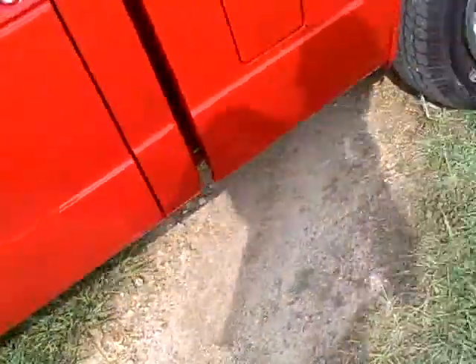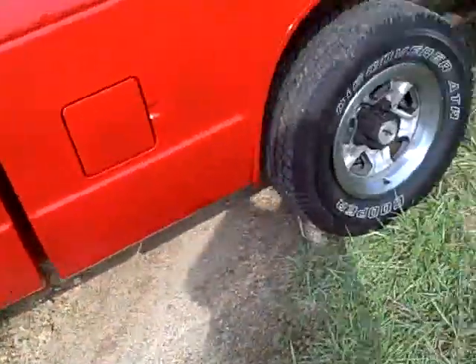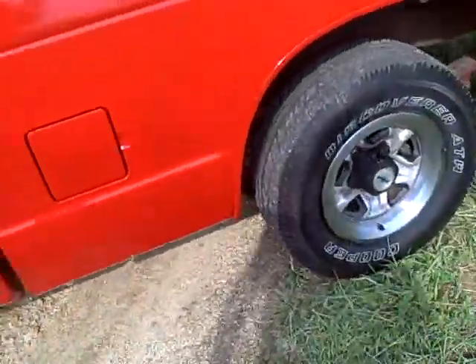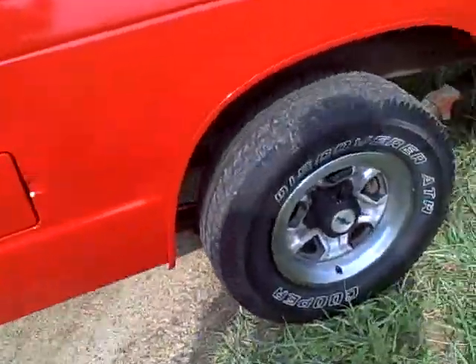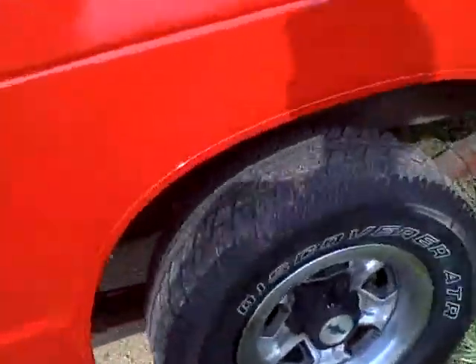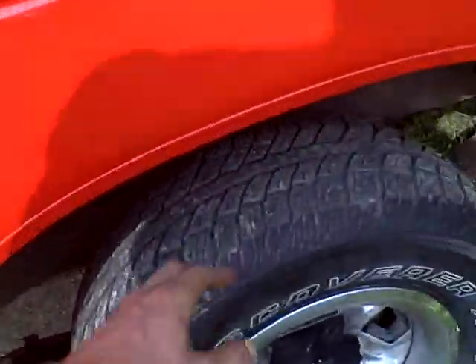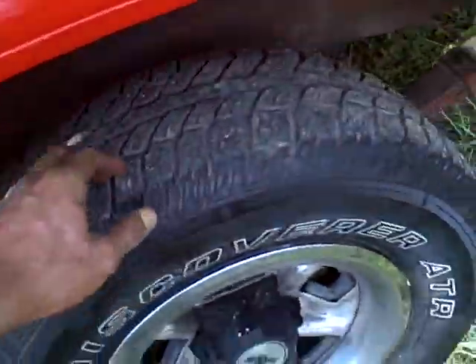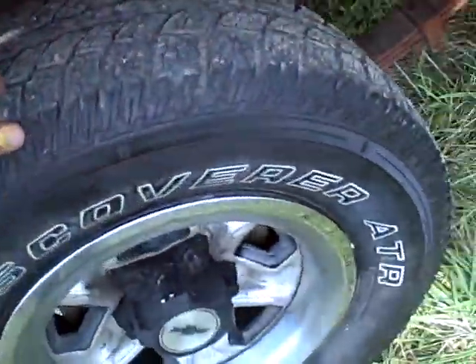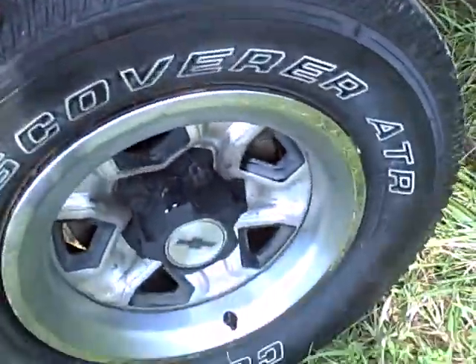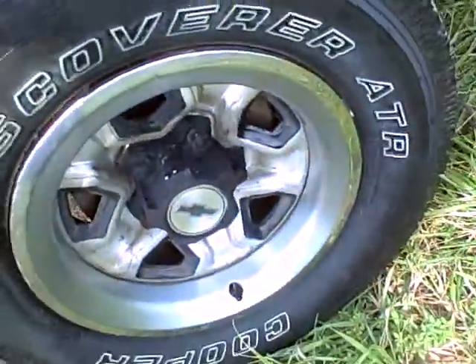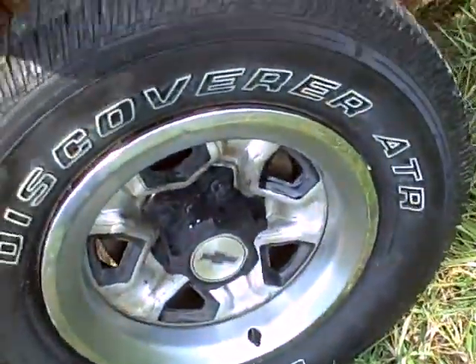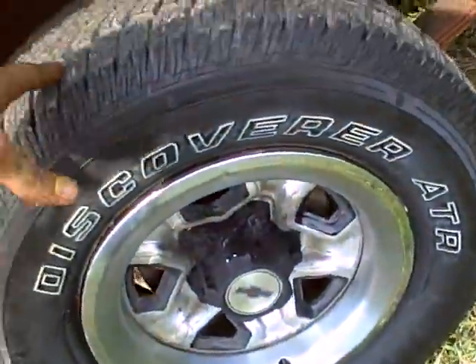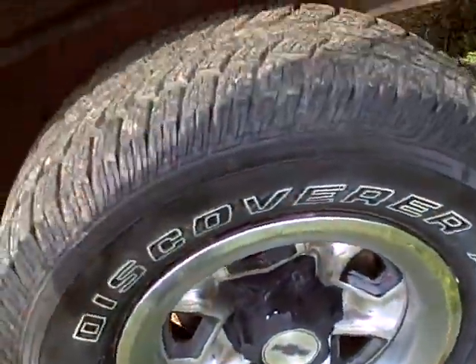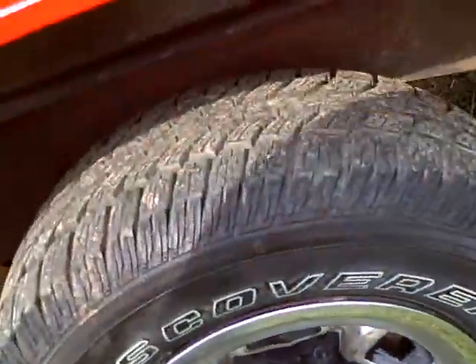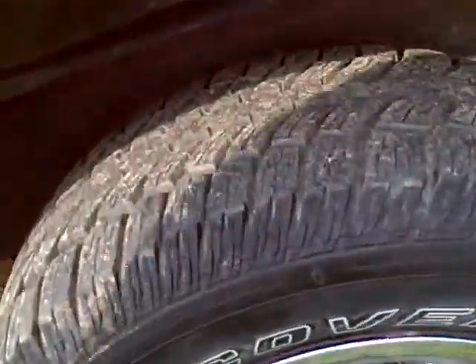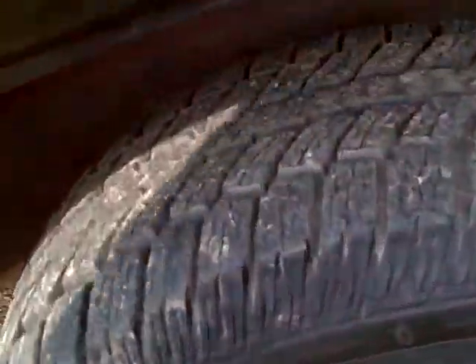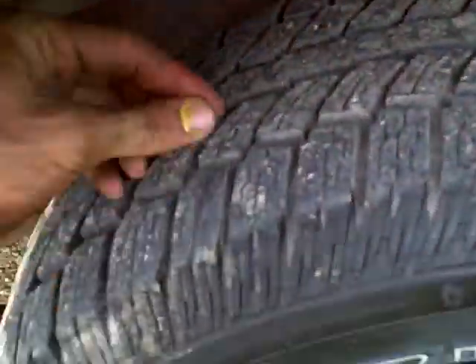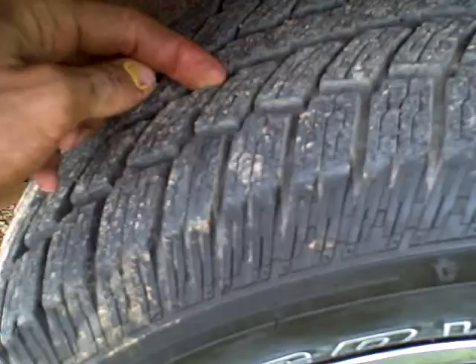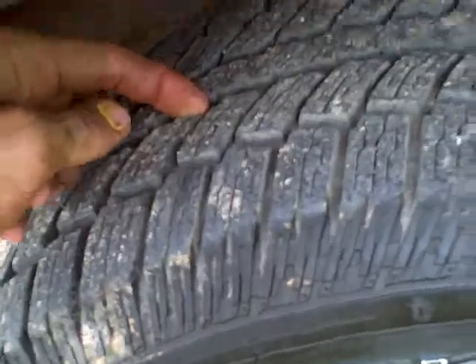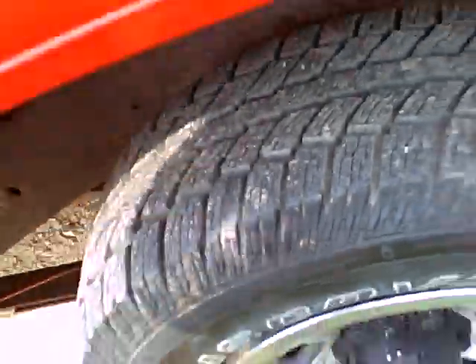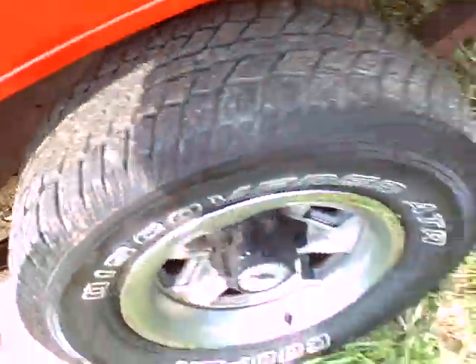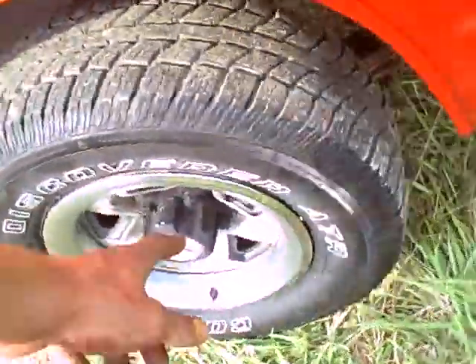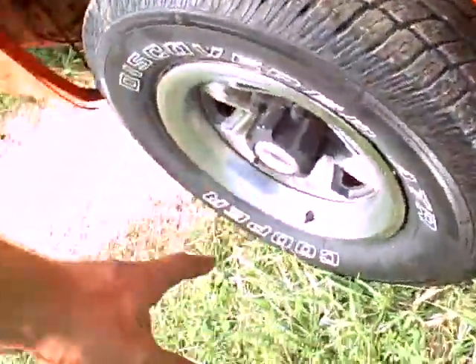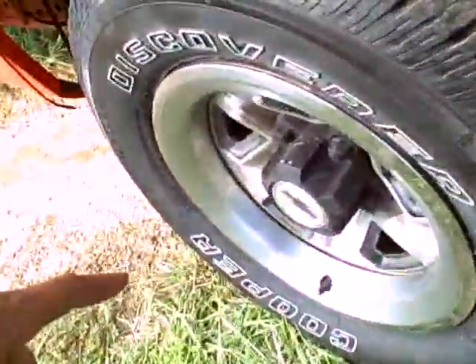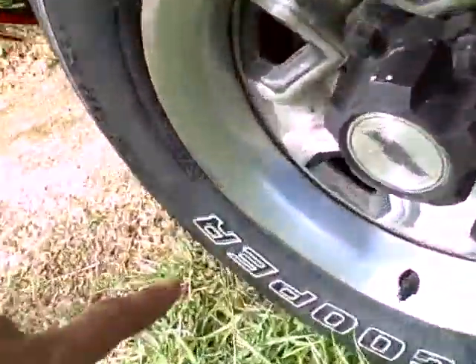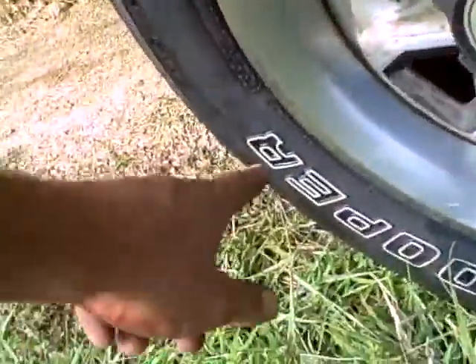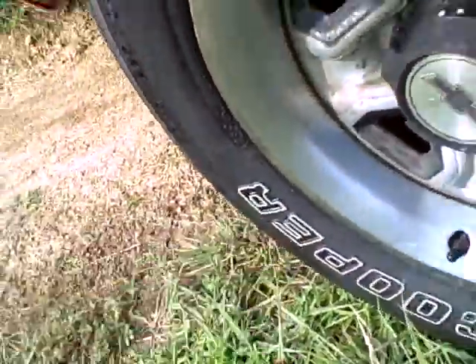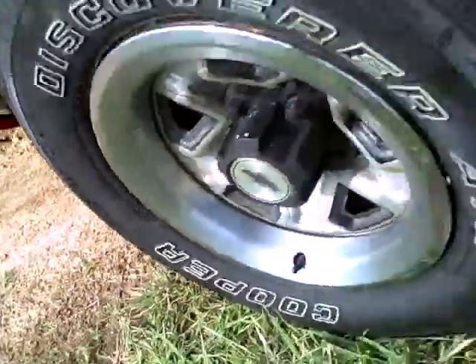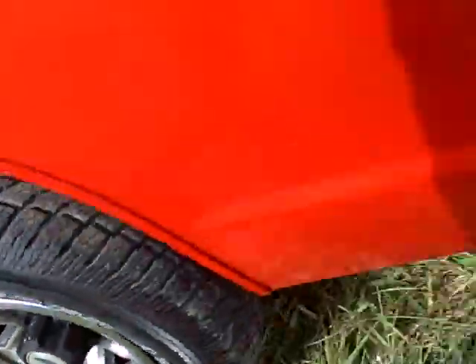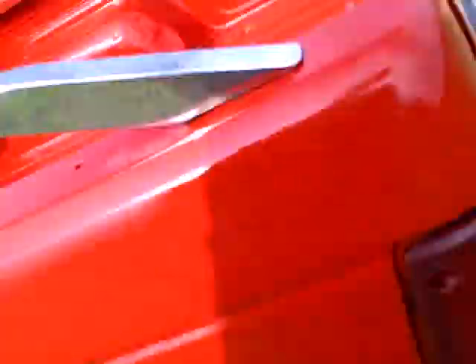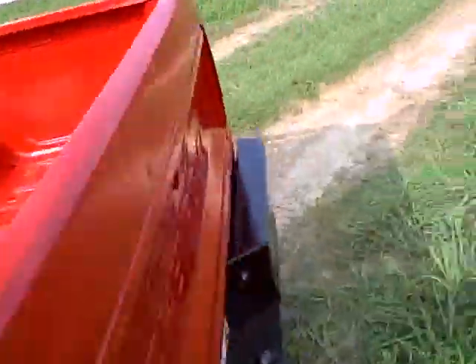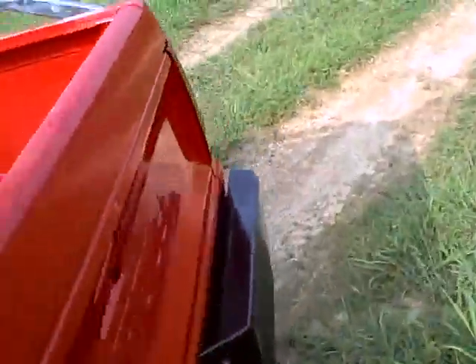That's the front tire. Here's a rear tire, same tire, but still got a lot of tread. That one still has a little bit of blue on the letters.